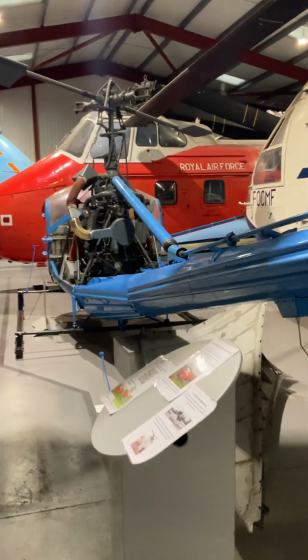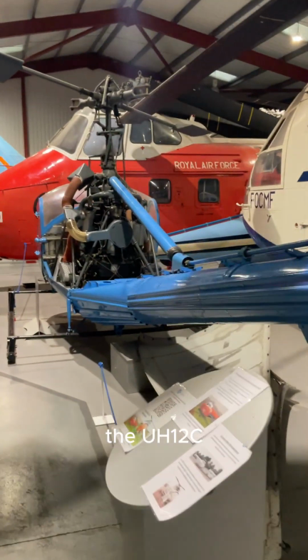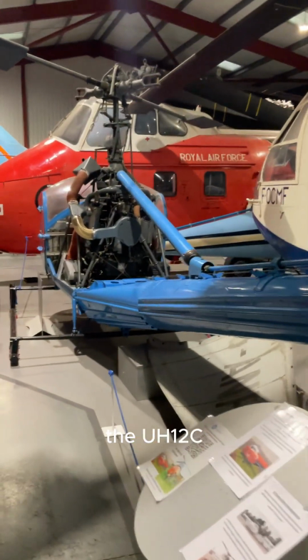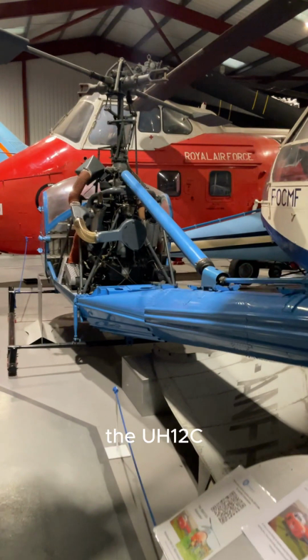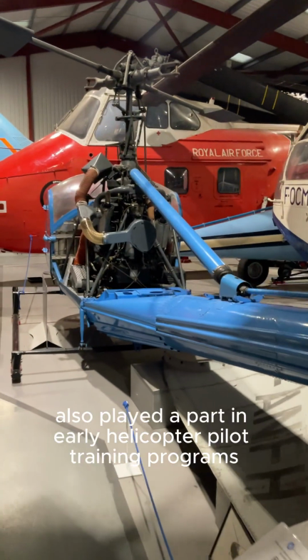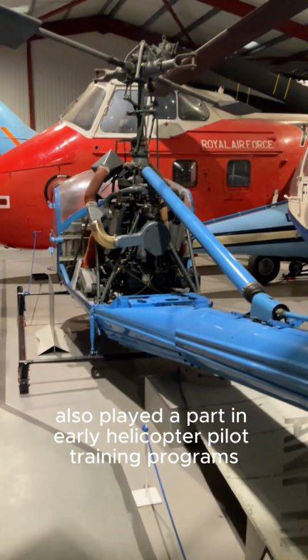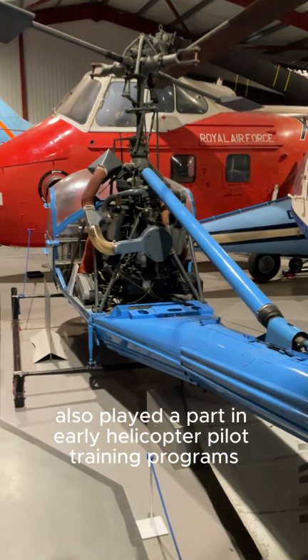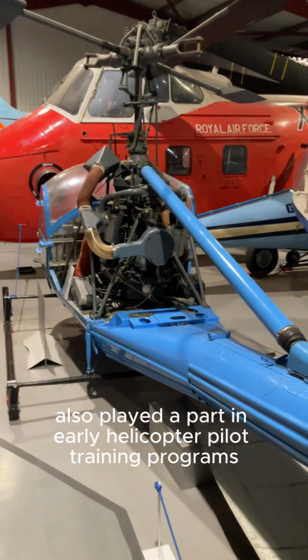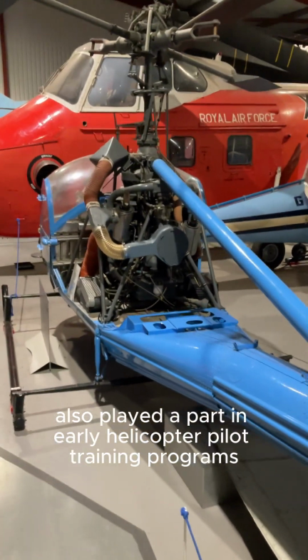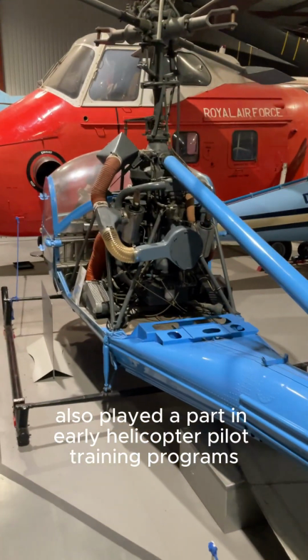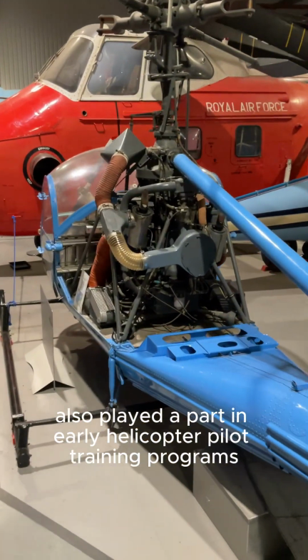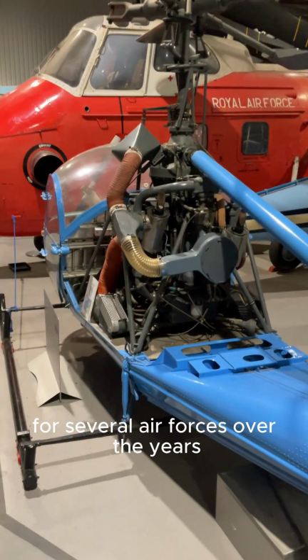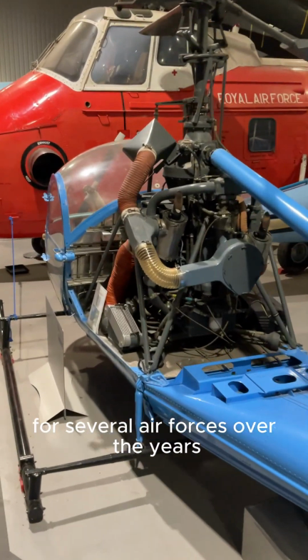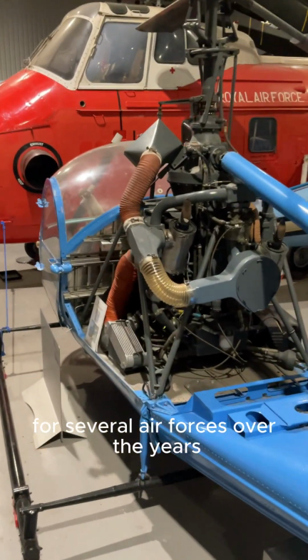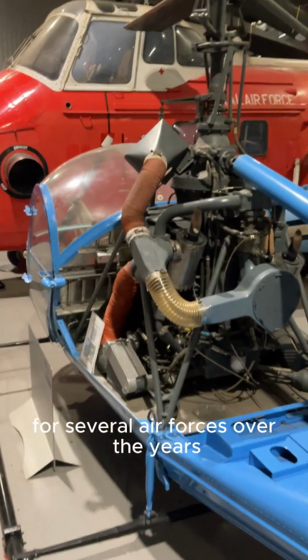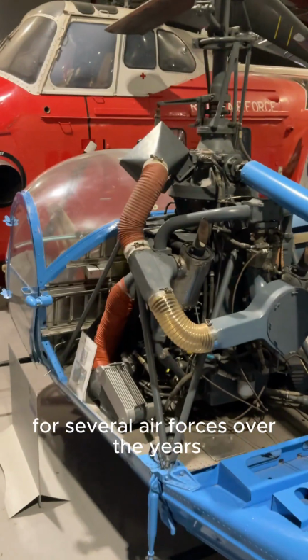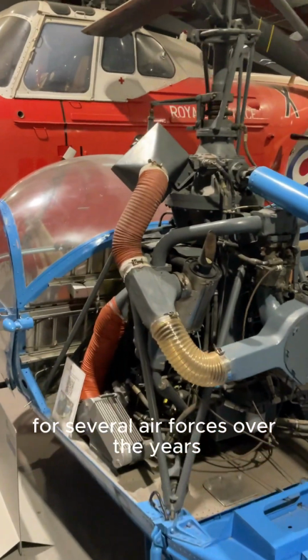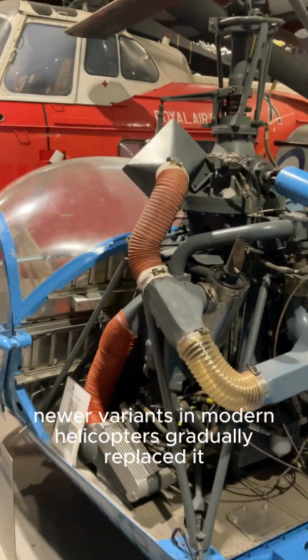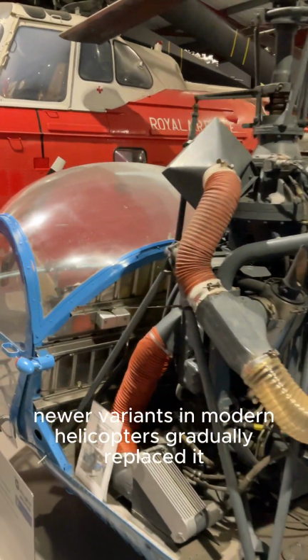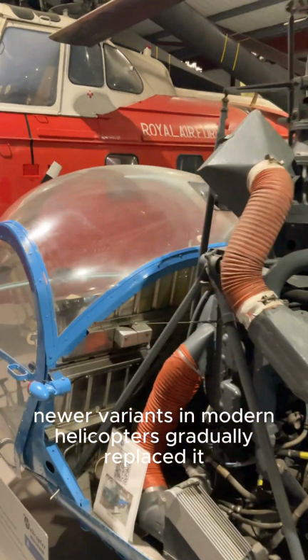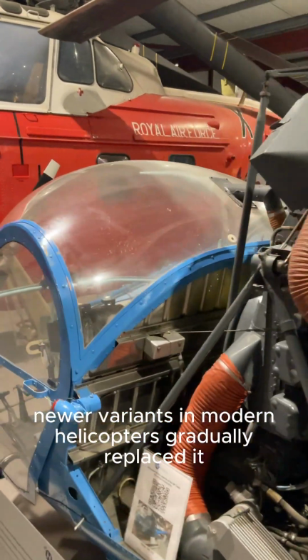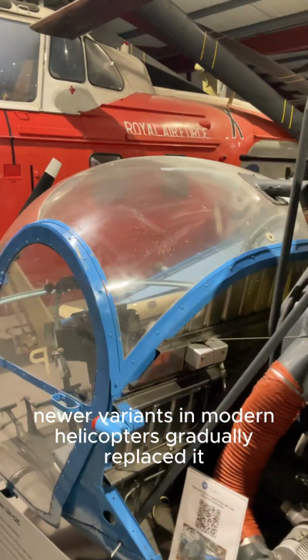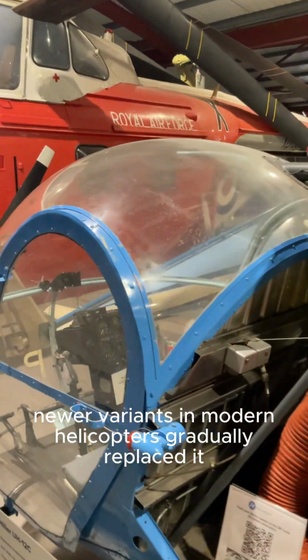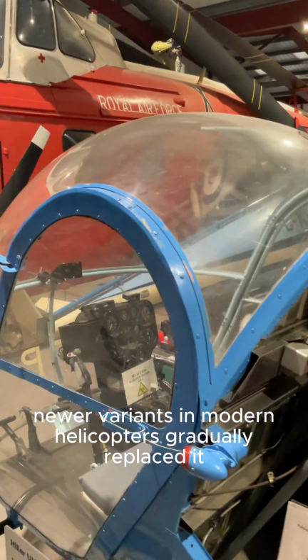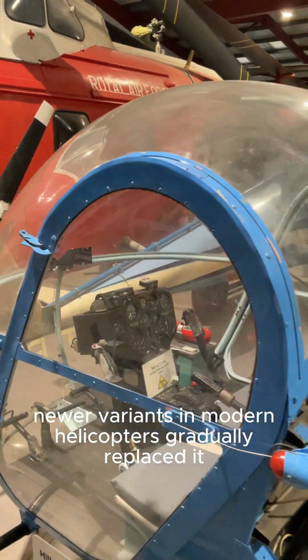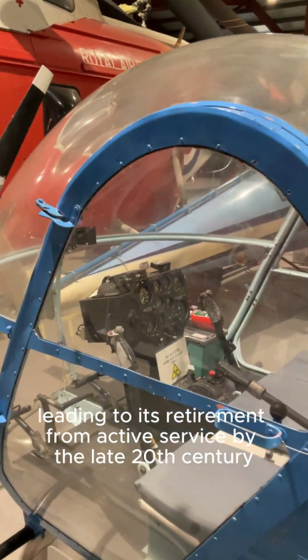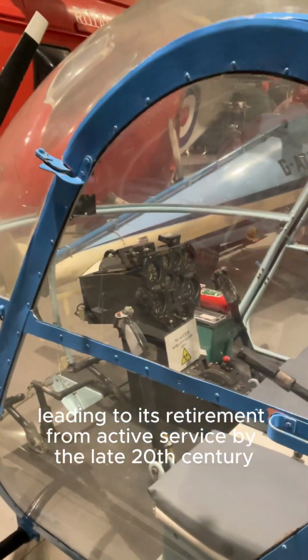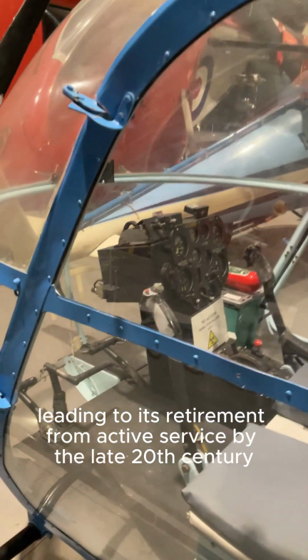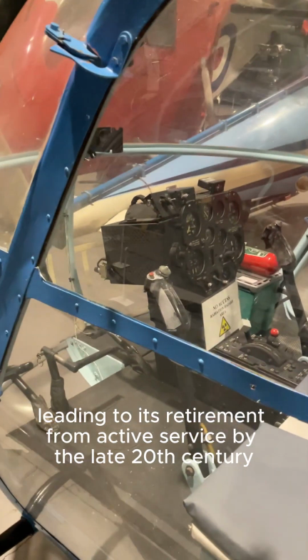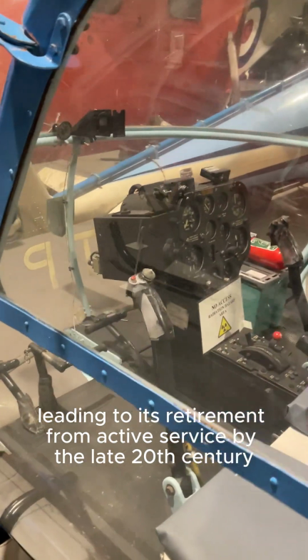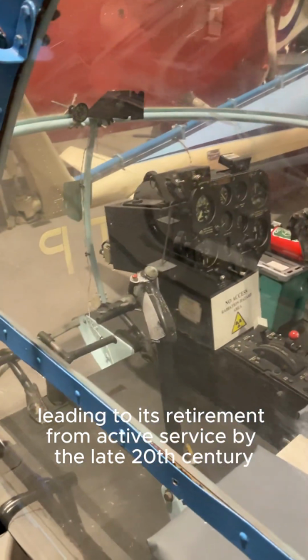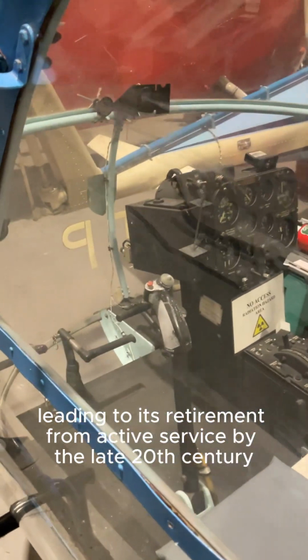The UH-12C also played a part in early helicopter pilot training programs for several Air Forces. Over the years, newer variants and modern helicopters gradually replaced it, leading to its retirement from active service by the late 20th century.